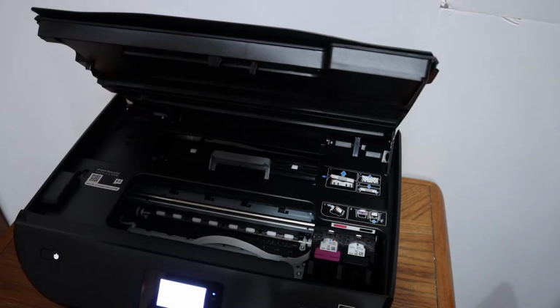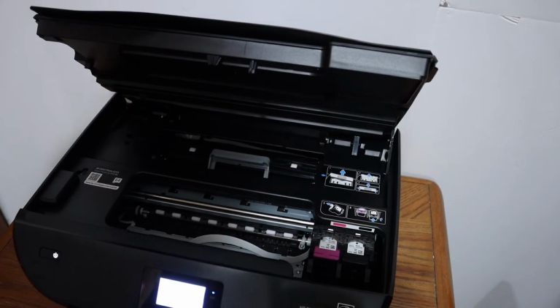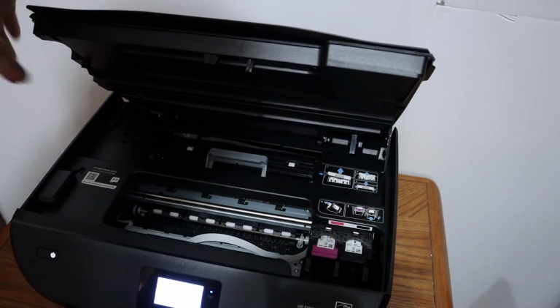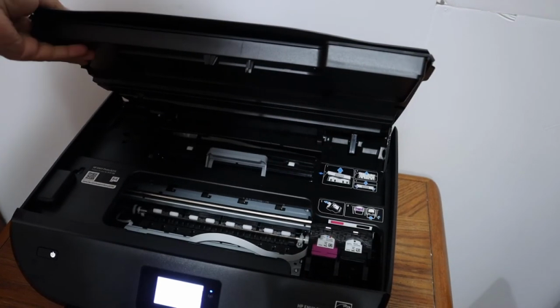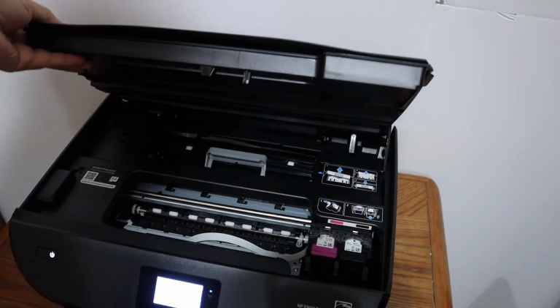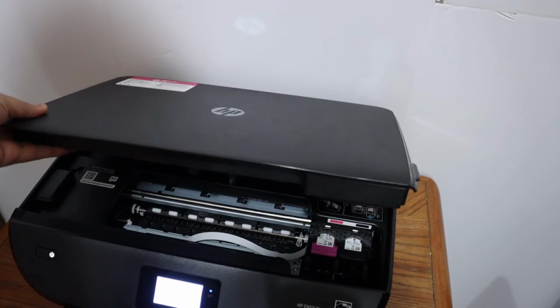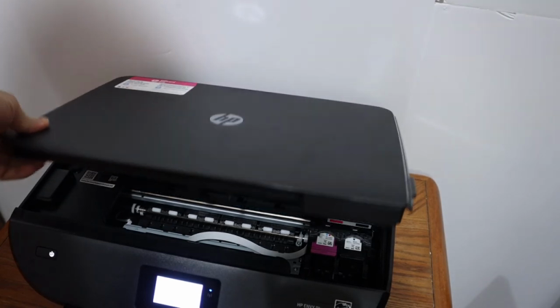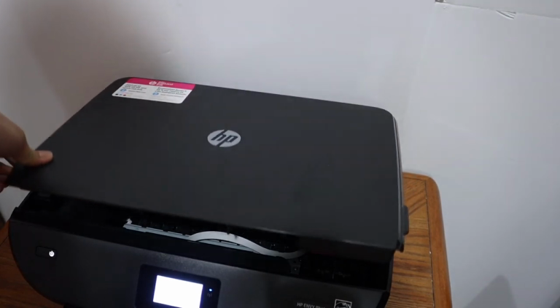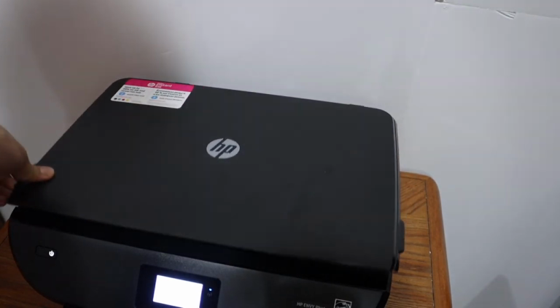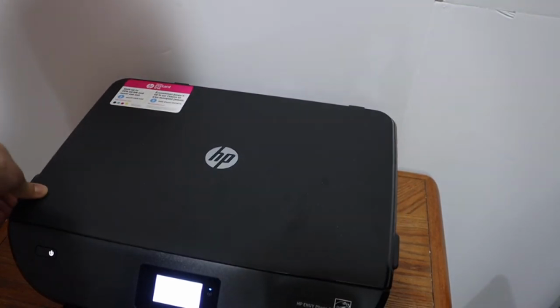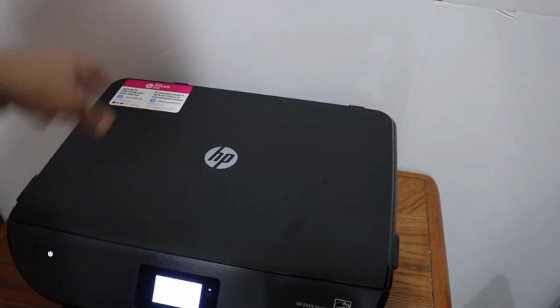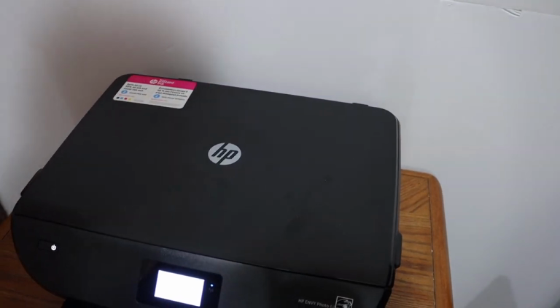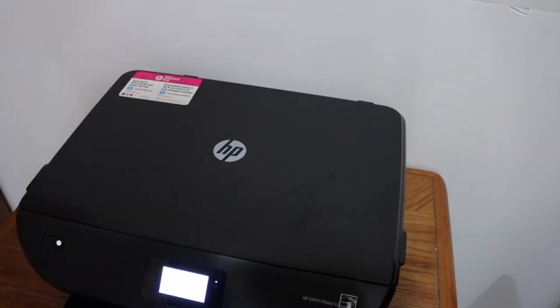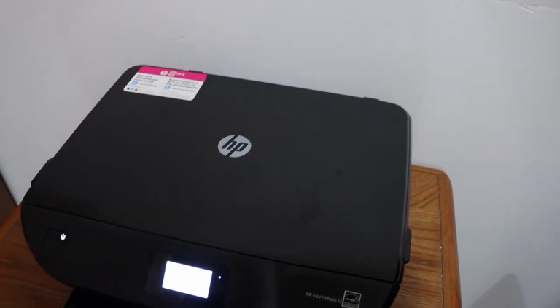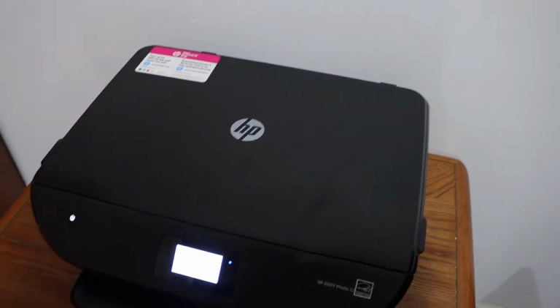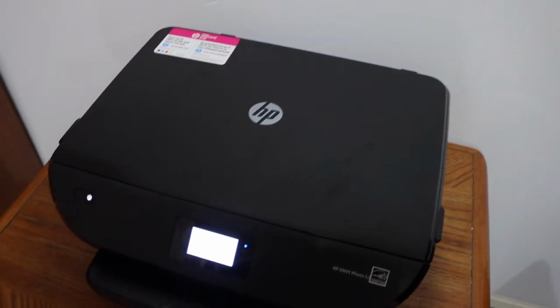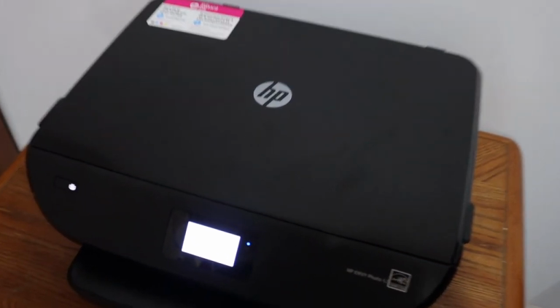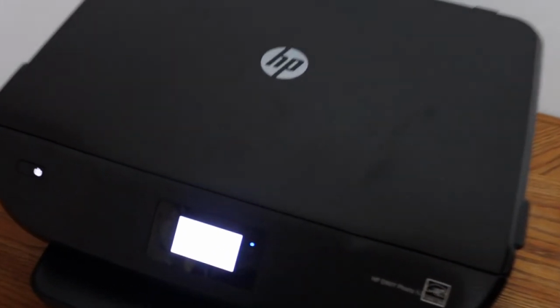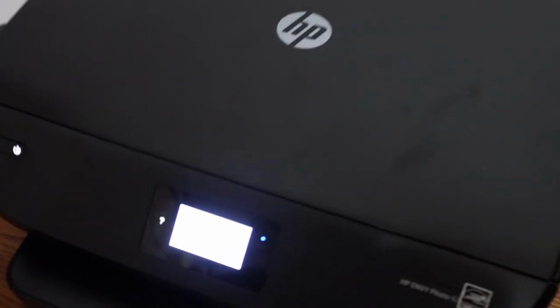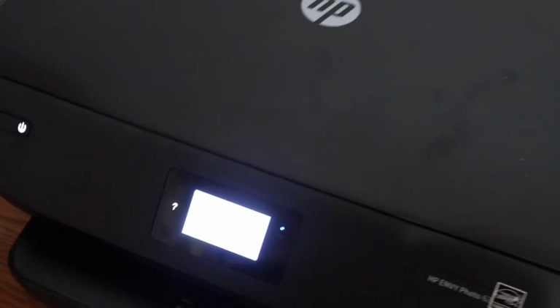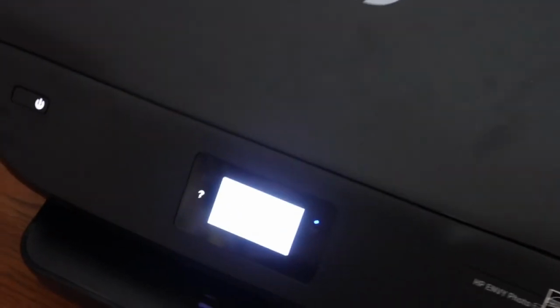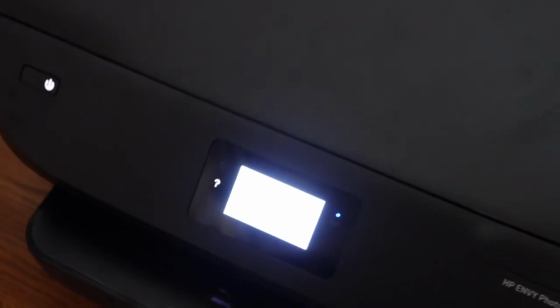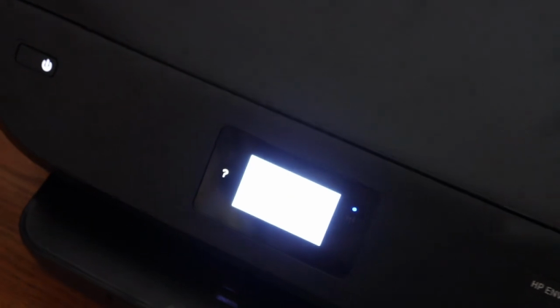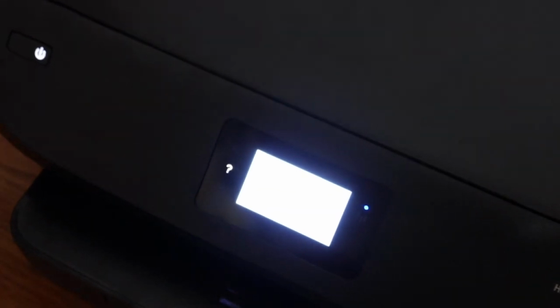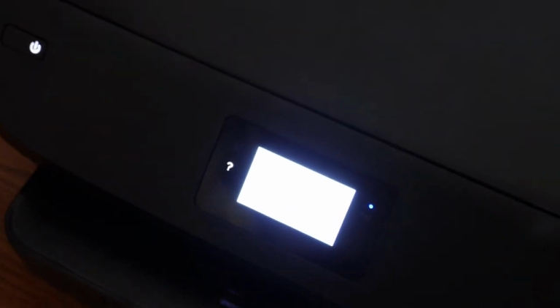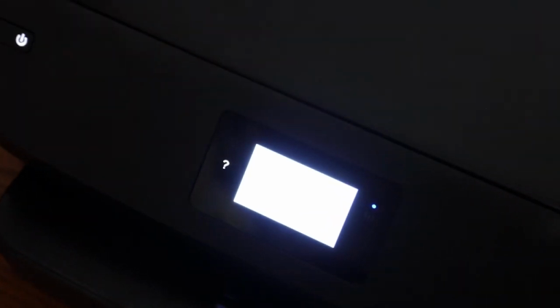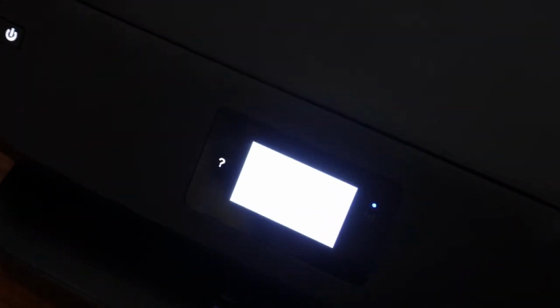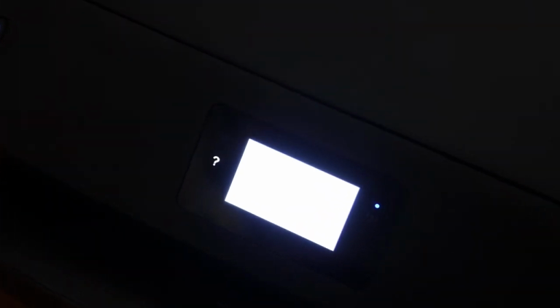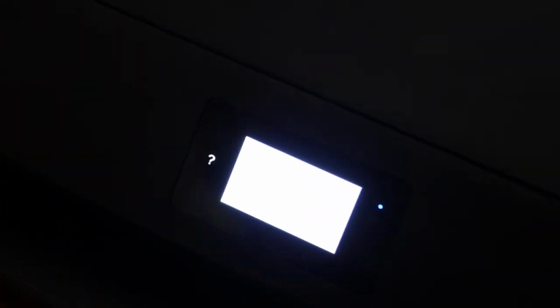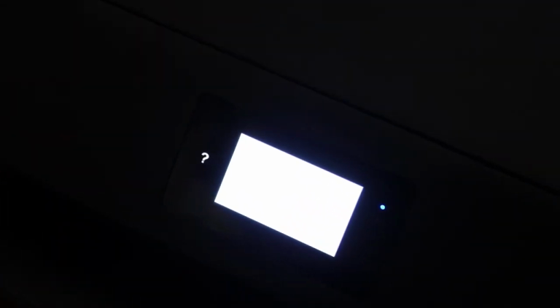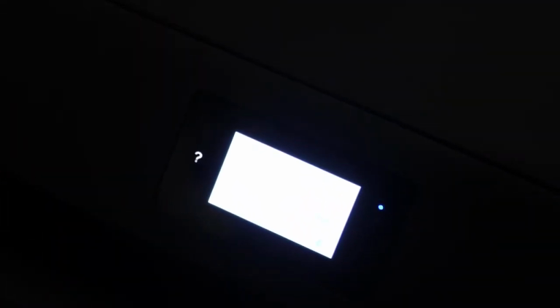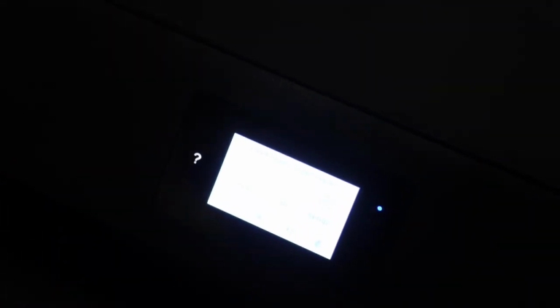Close the ink cartridge chamber door by pressing it down. Then check the display screen to see if everything is done properly. Thanks for watching.